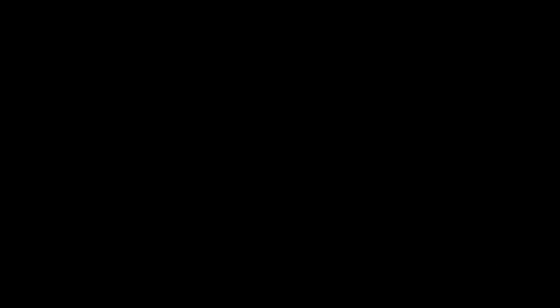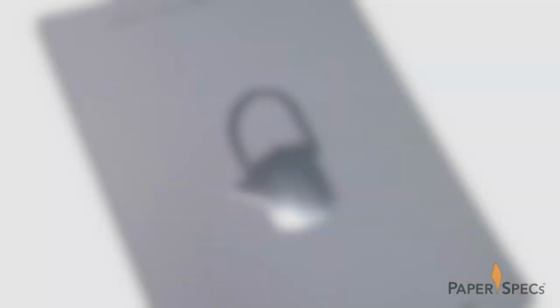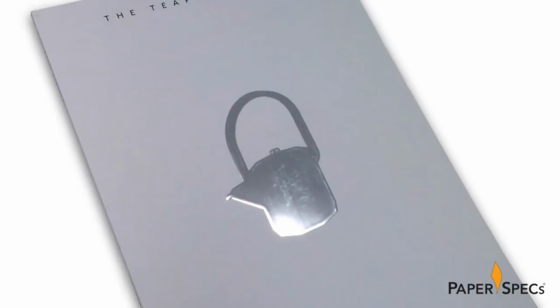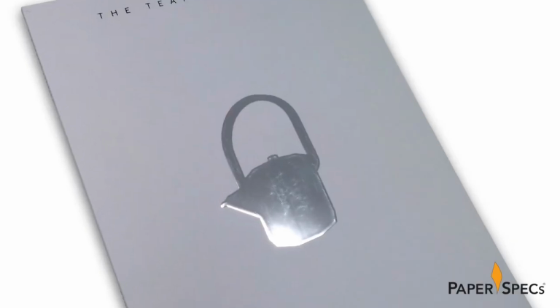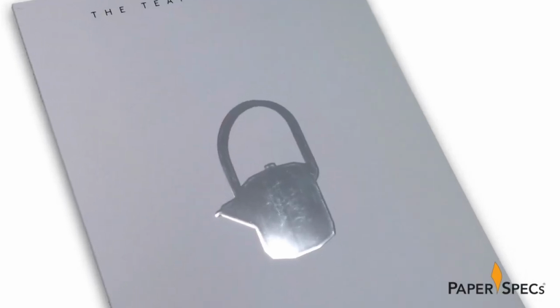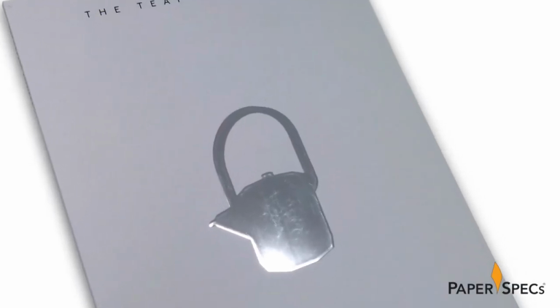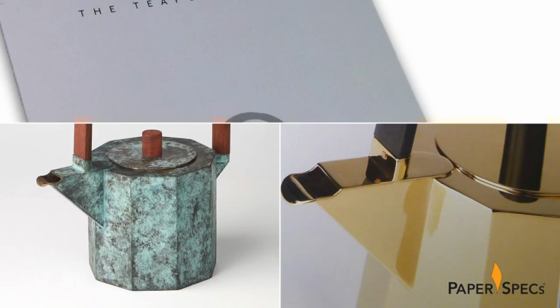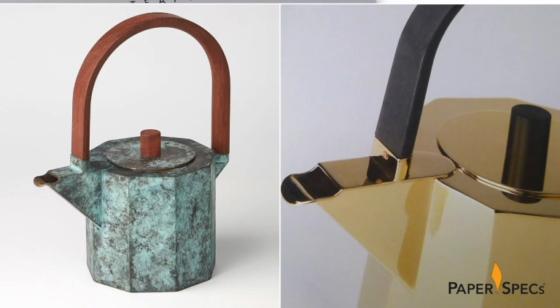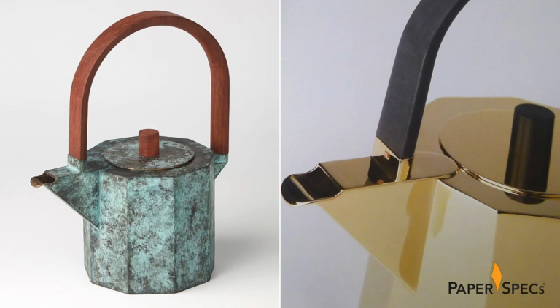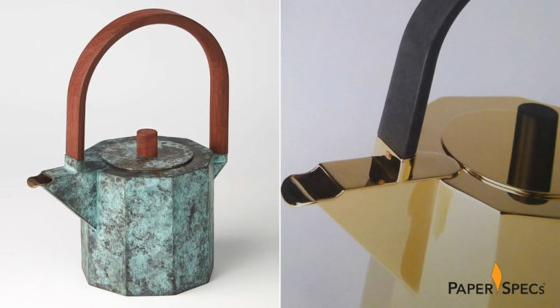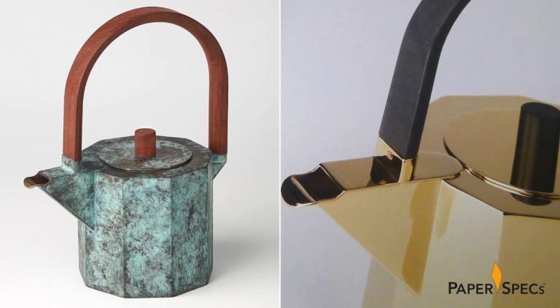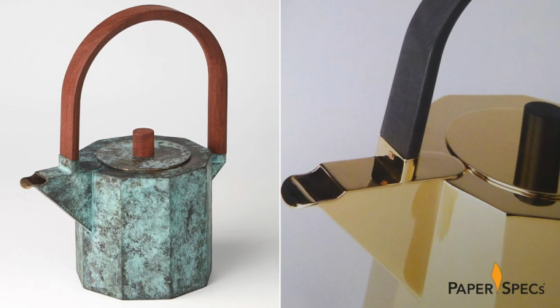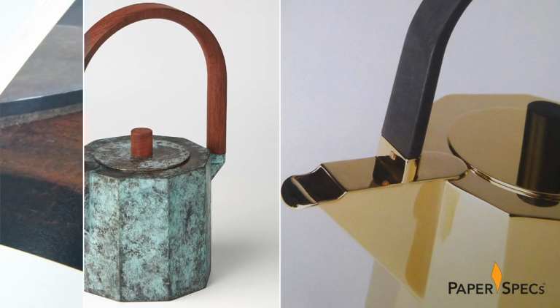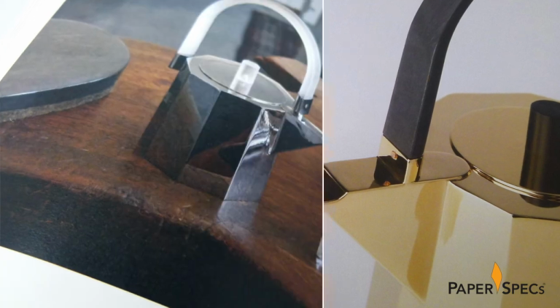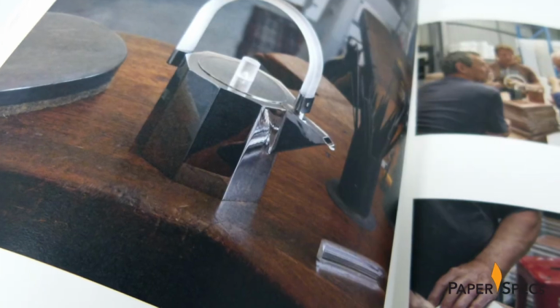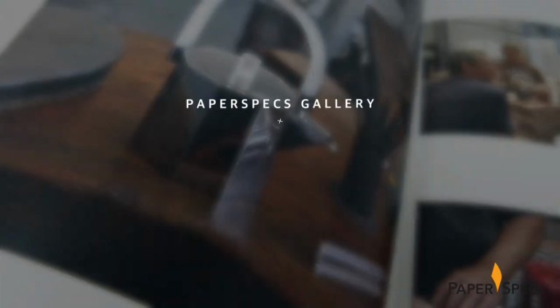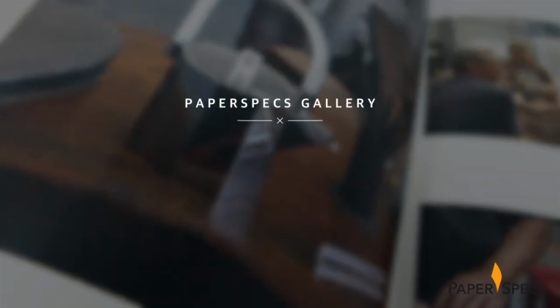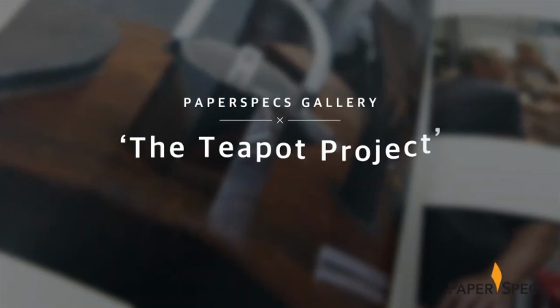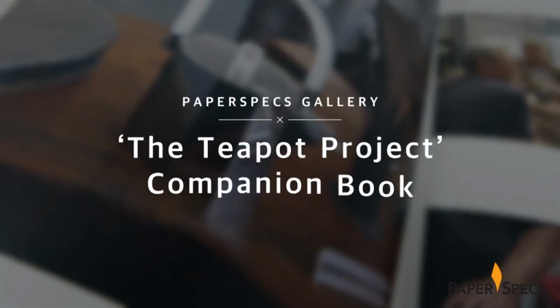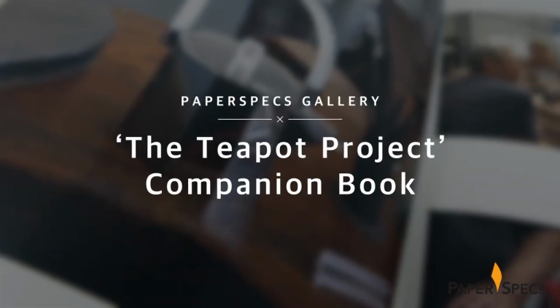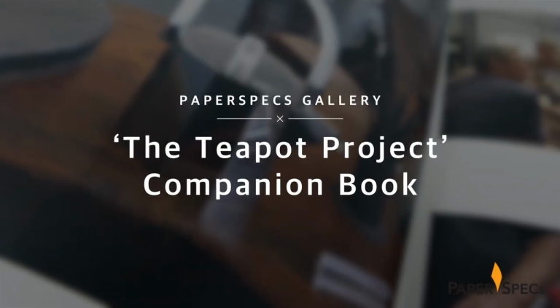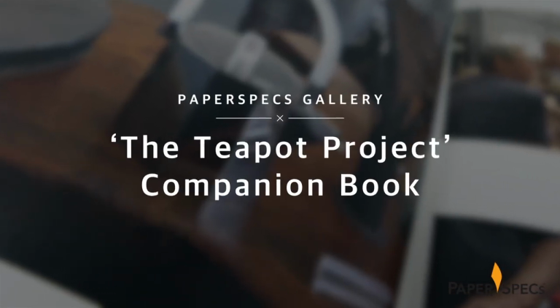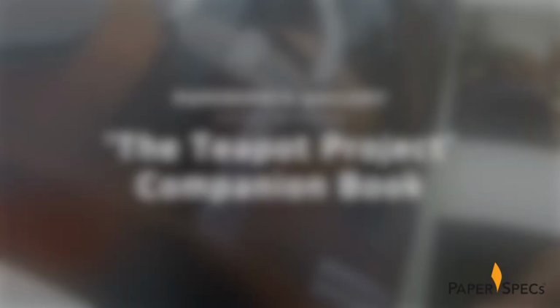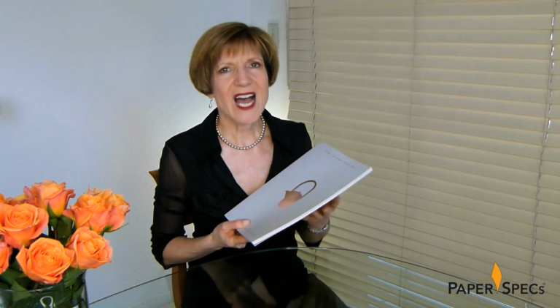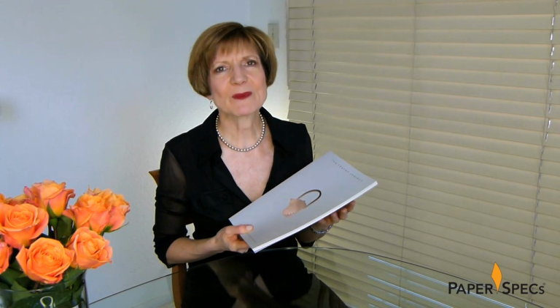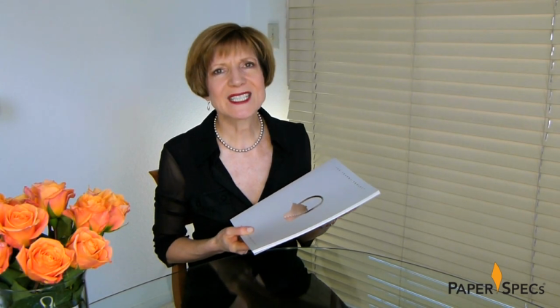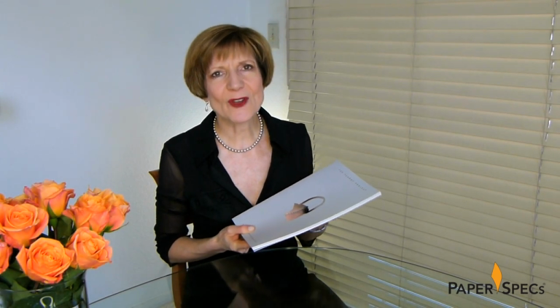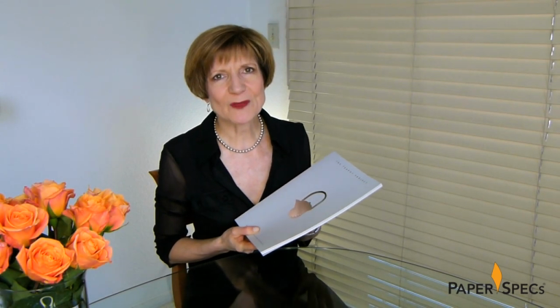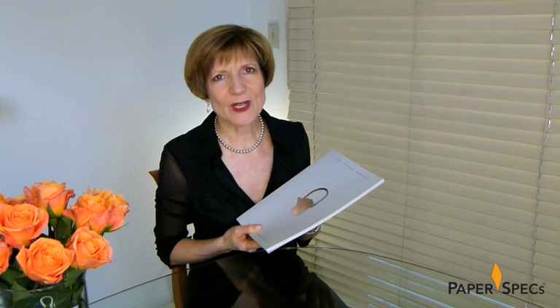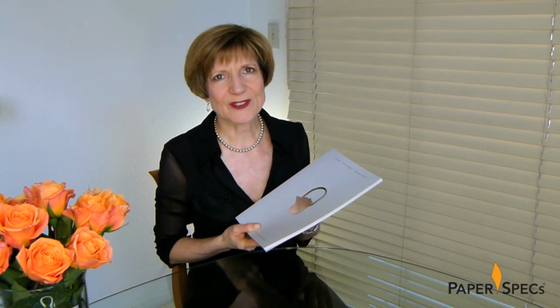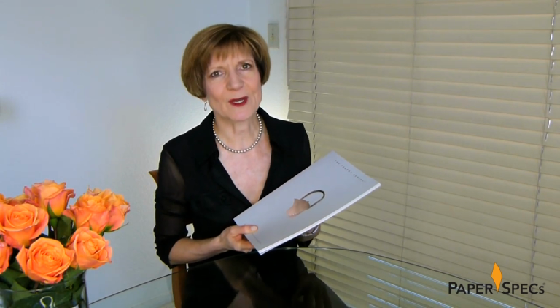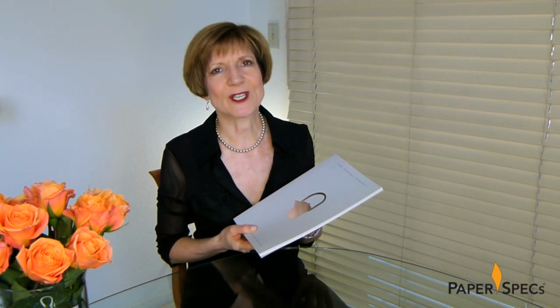It is no big secret that I'm a bit of a tea snob. I probably have more than 40 different loose leaf teas in my collection, so this project is right up my alley. Hi everybody, I'm Sabine Lenz, the founder of Paper Specs, with your weekly dose of paper inspiration.